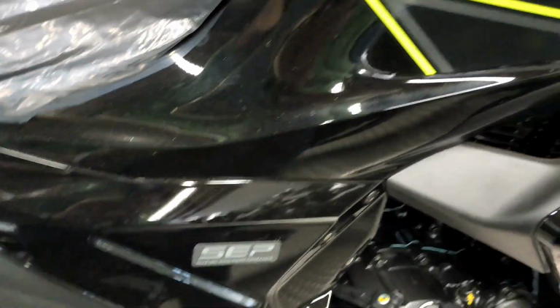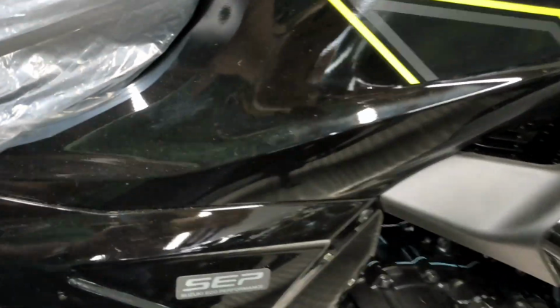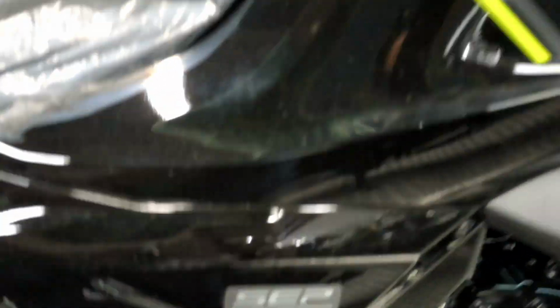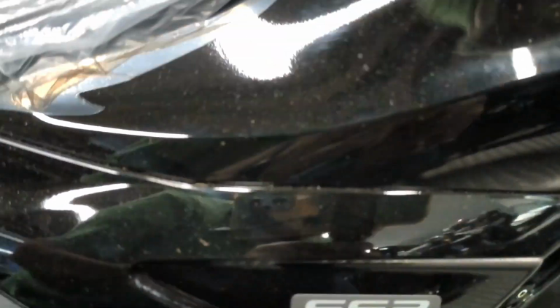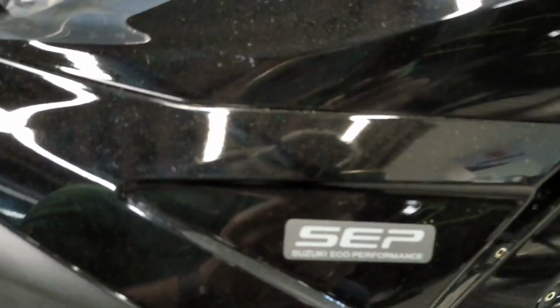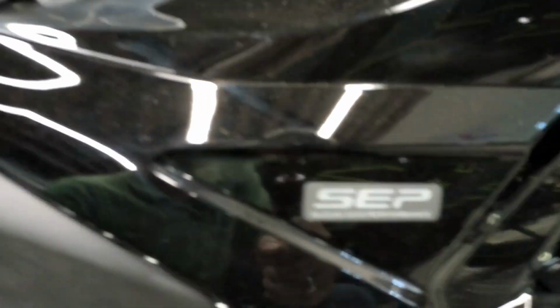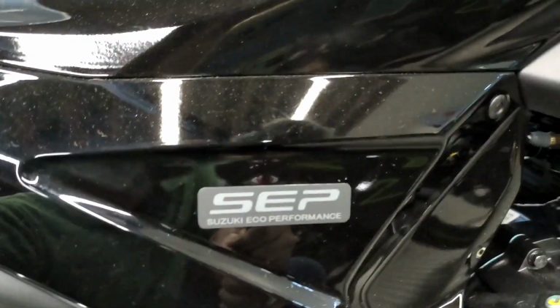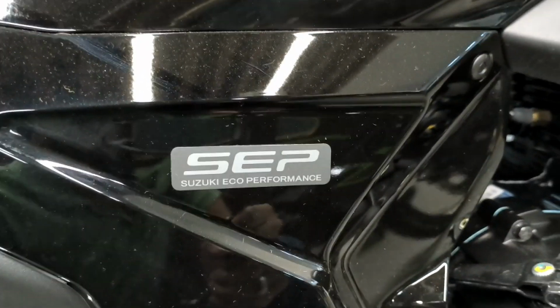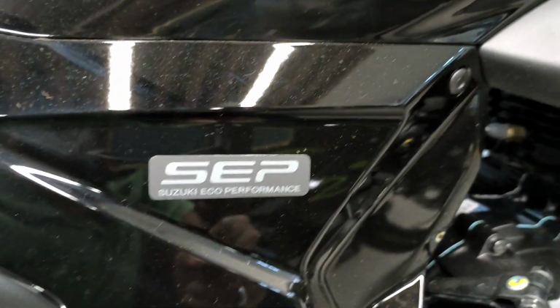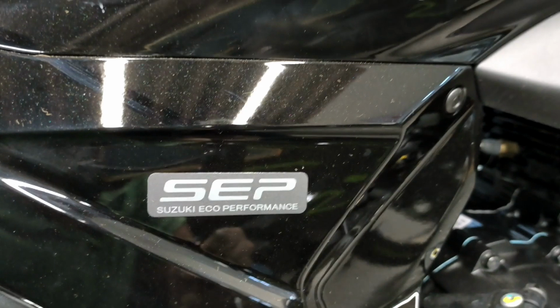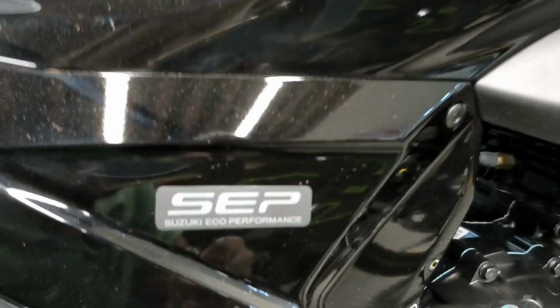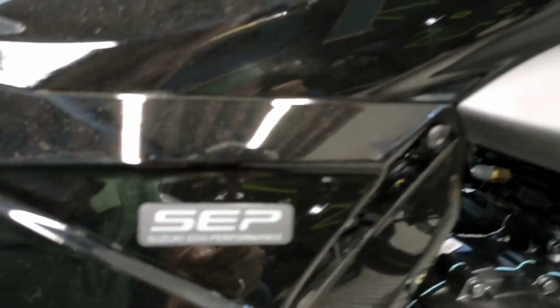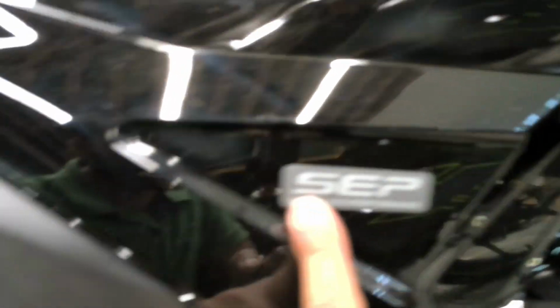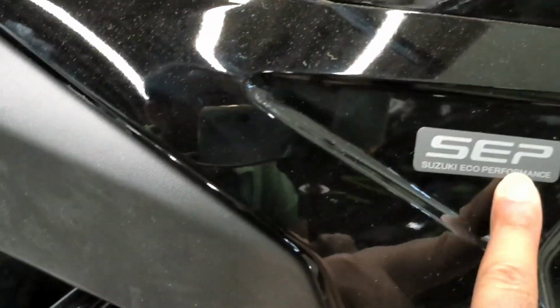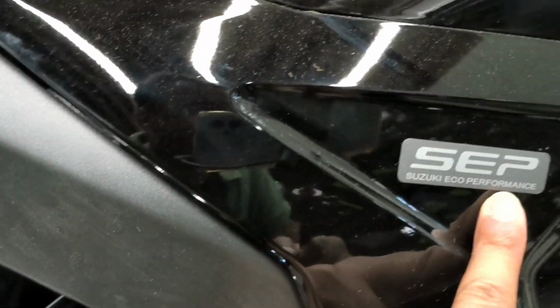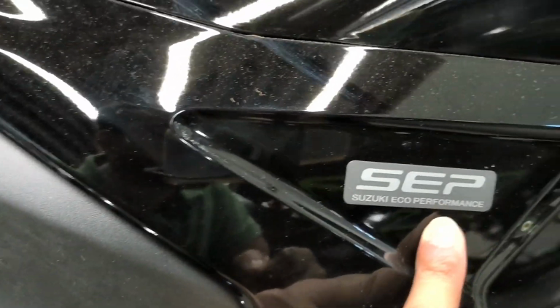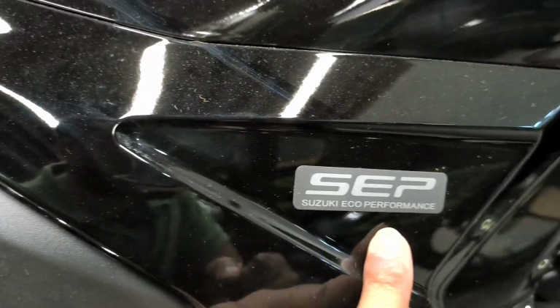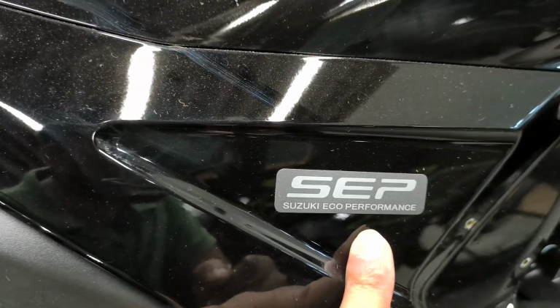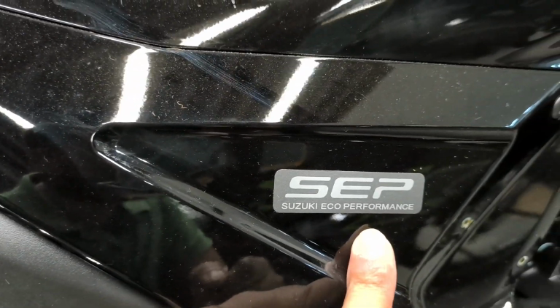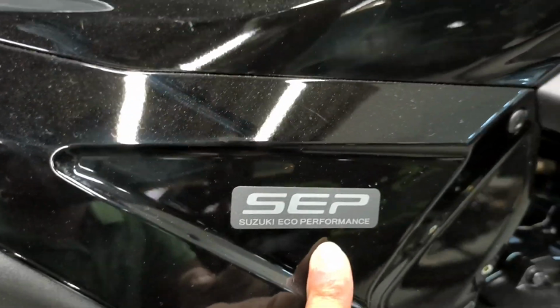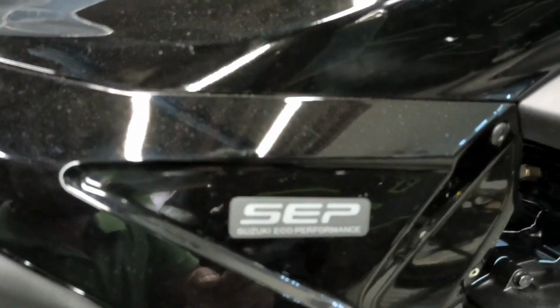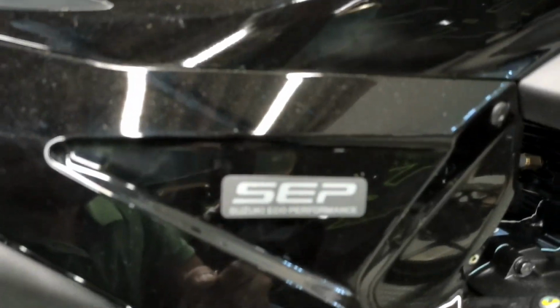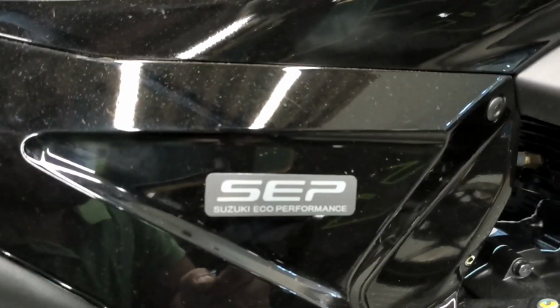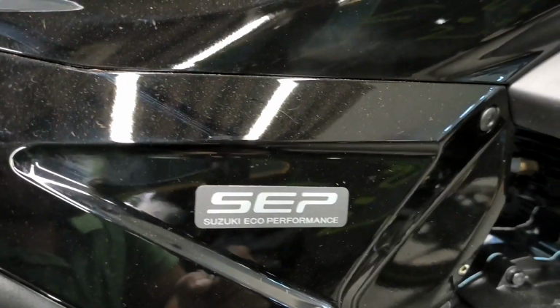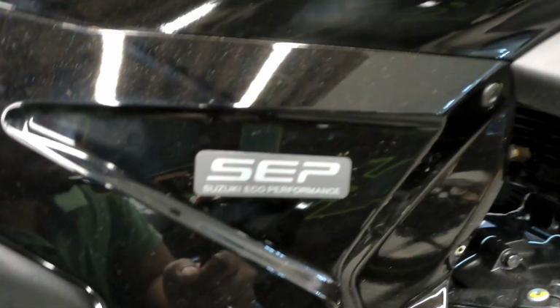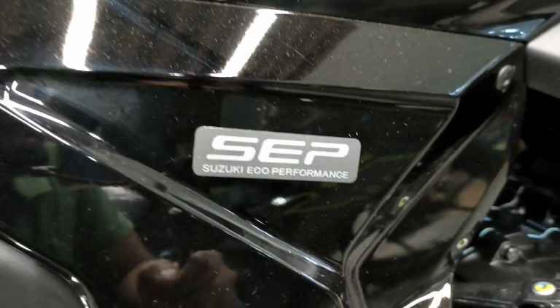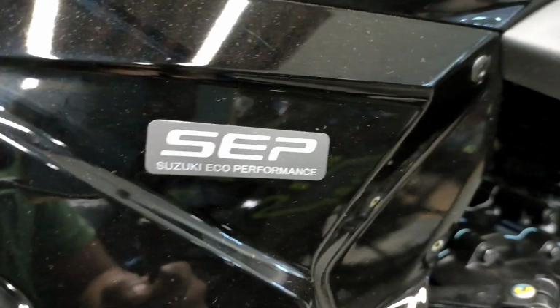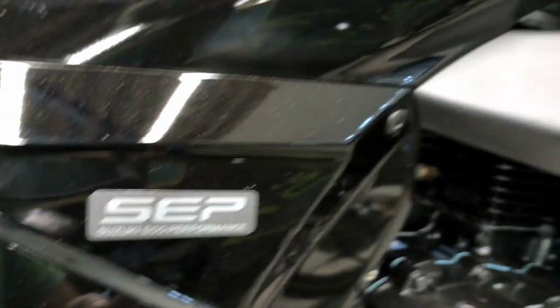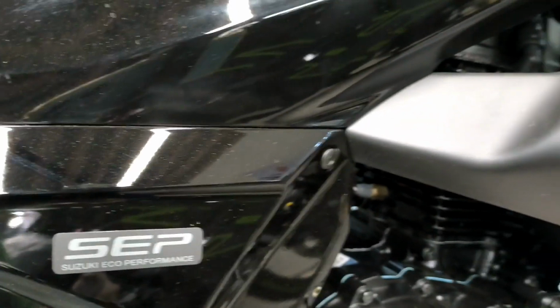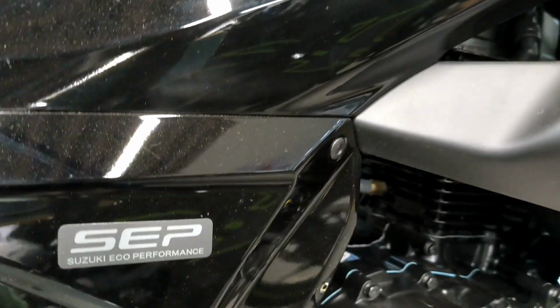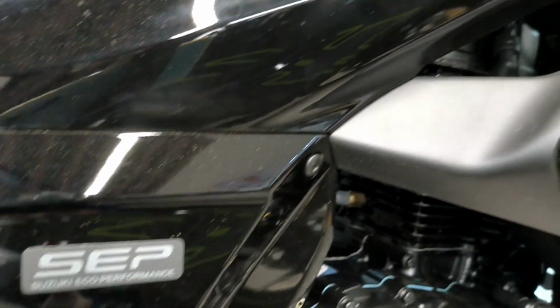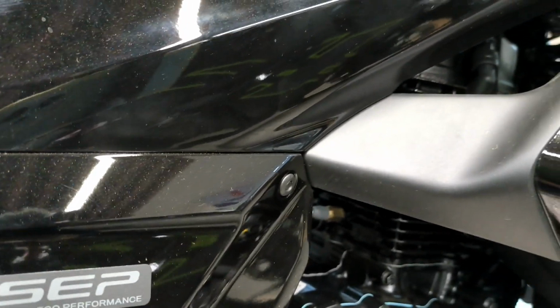On the side you can also get an SPP logo, which indicates there is eco performance built in — which is very good for fuel efficiency on this bike.